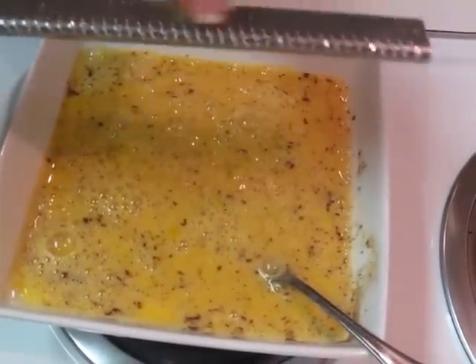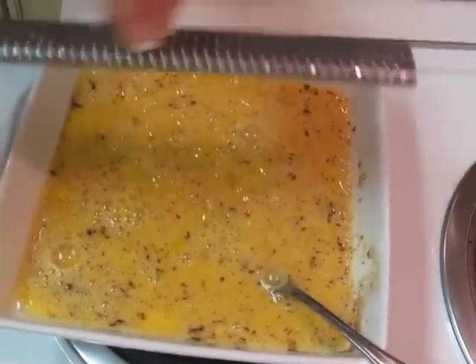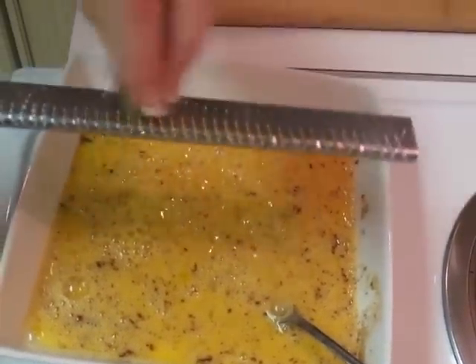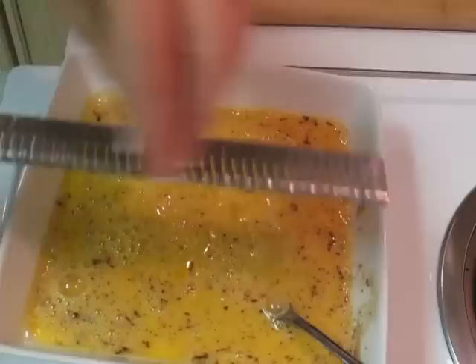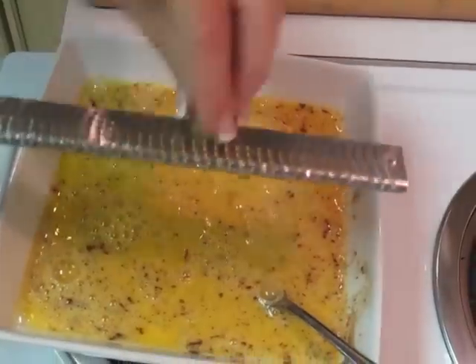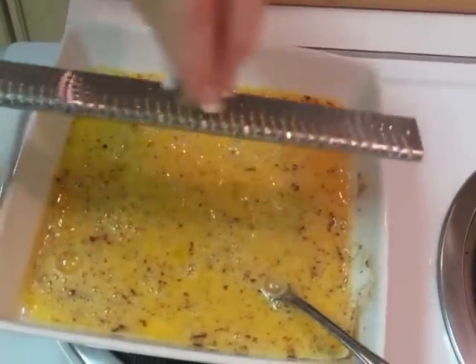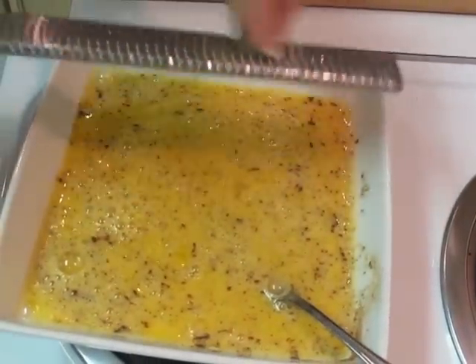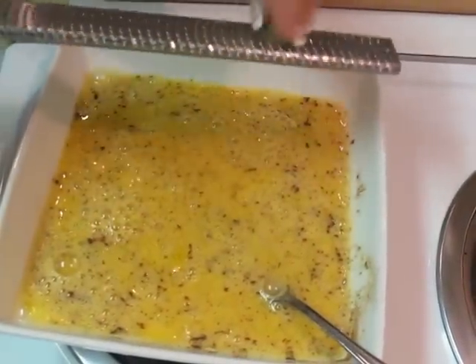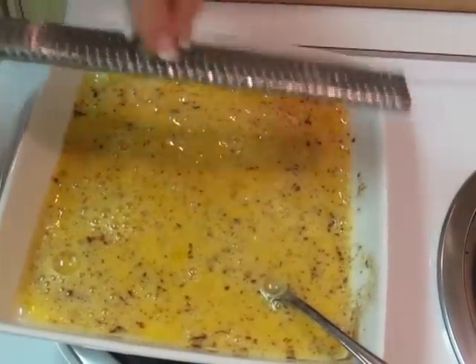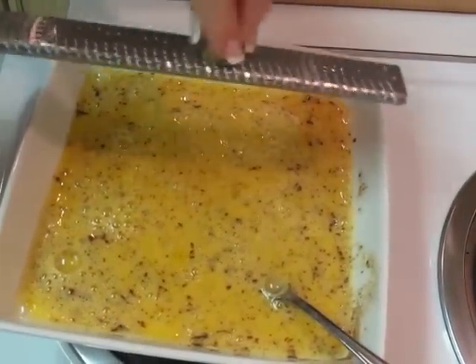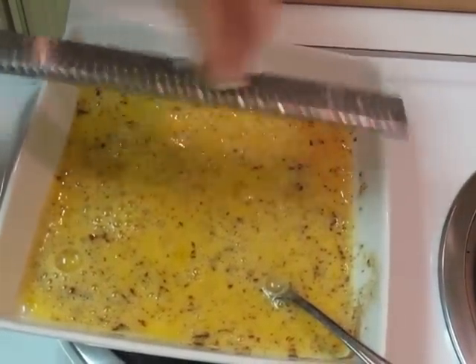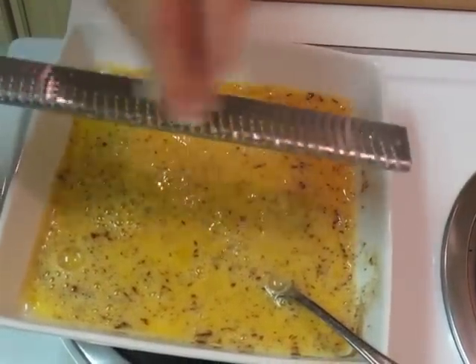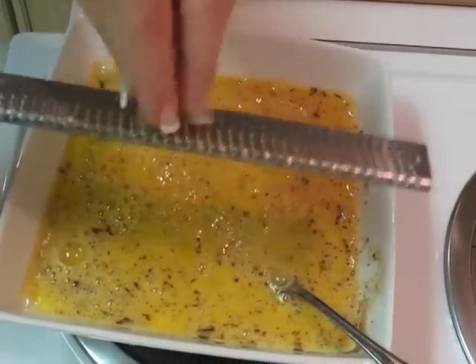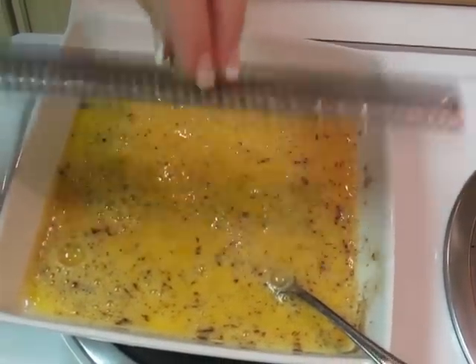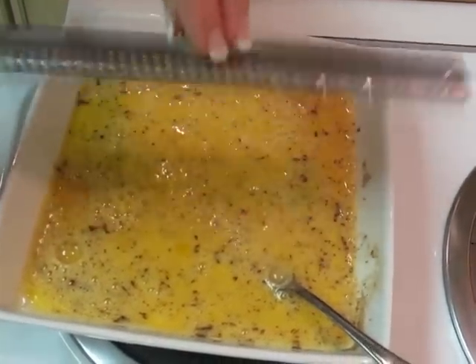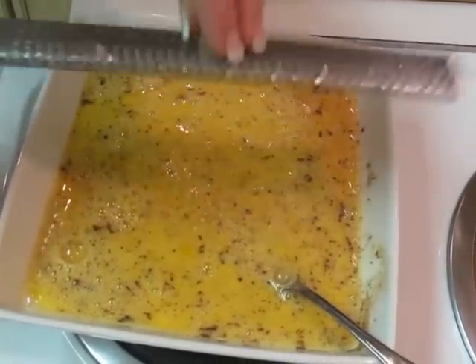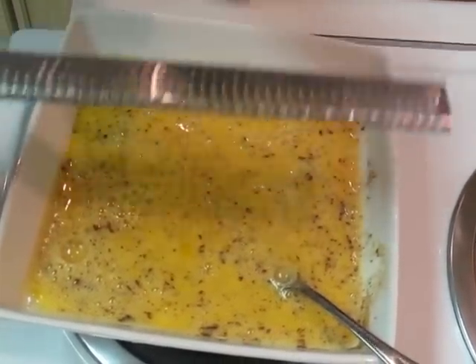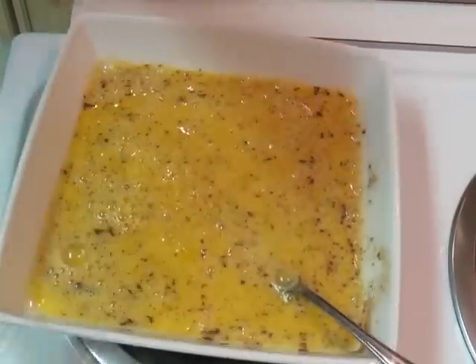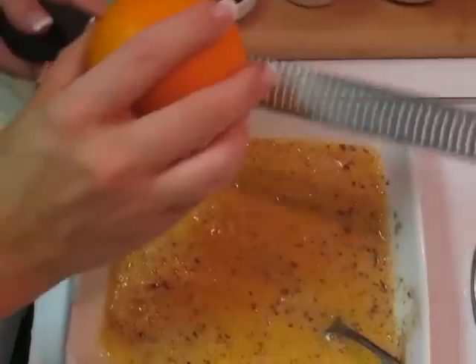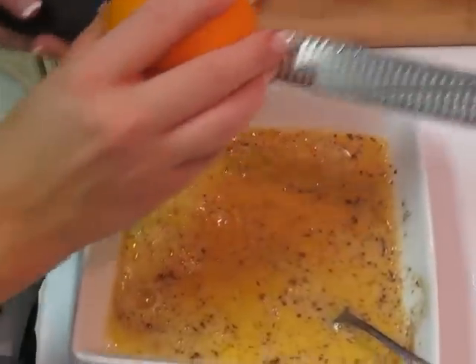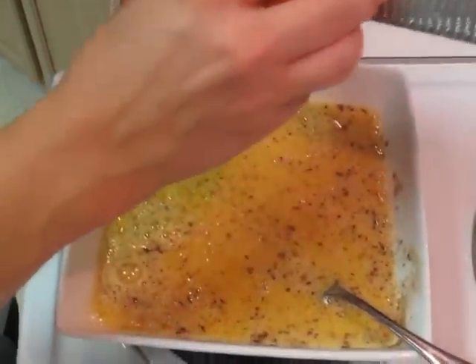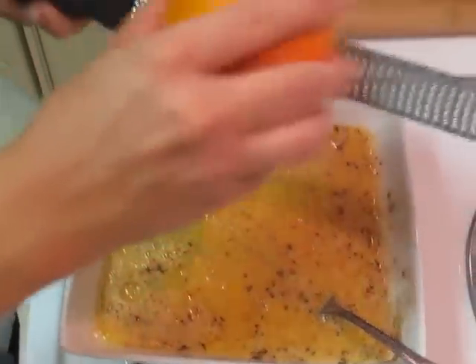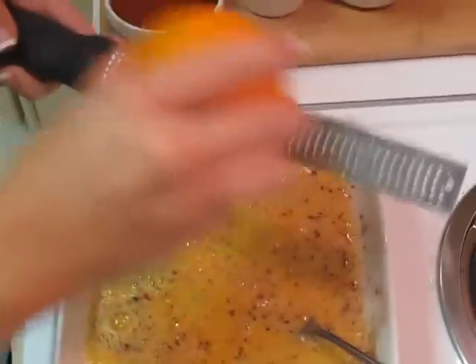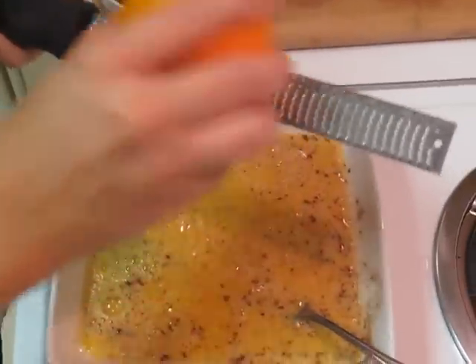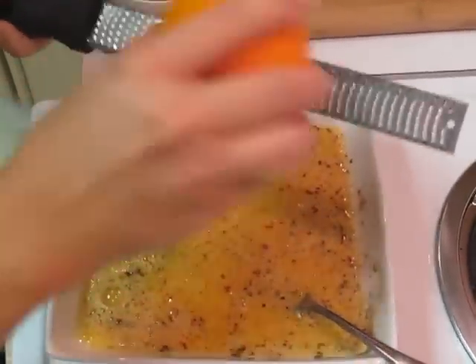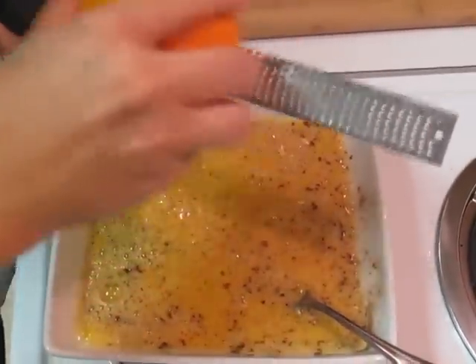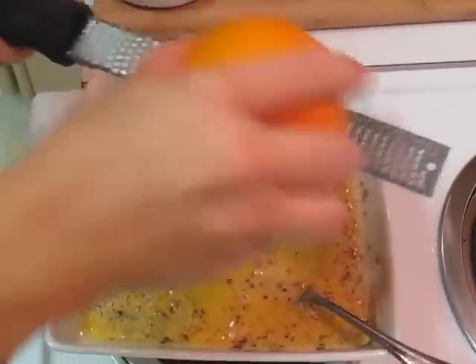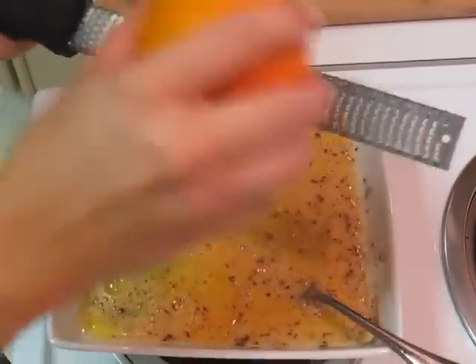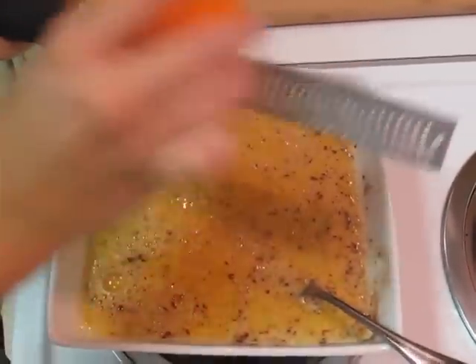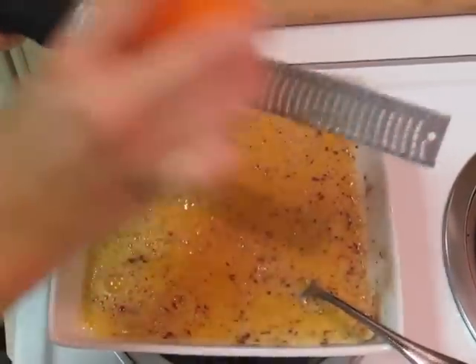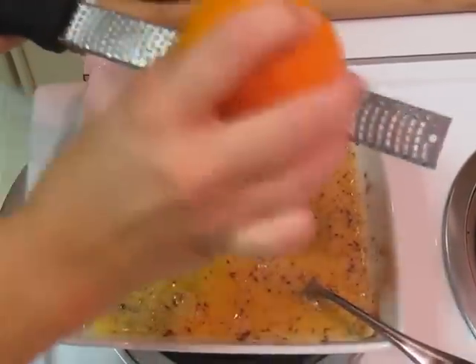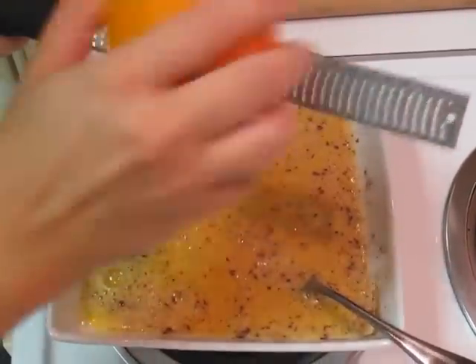Now on to the nutmeg. We're going to do fresh ground nutmeg in this dish. We want to make sure that you add just a little bit of that, not too much. And then the best part of the recipe — the most surprising part of this recipe — is the orange zest.